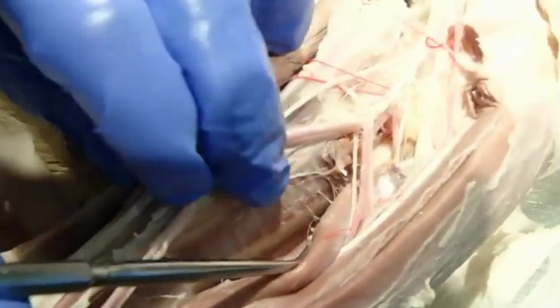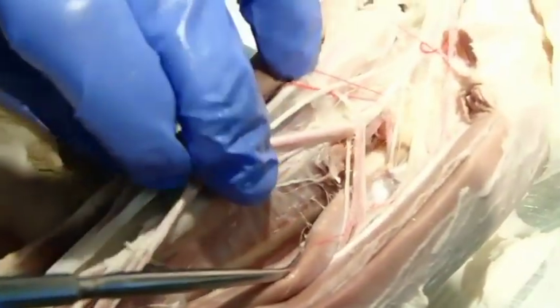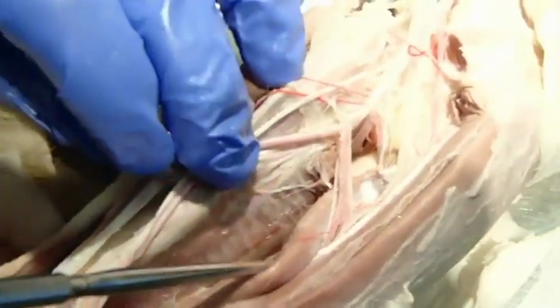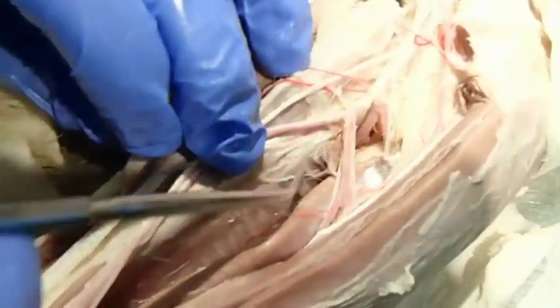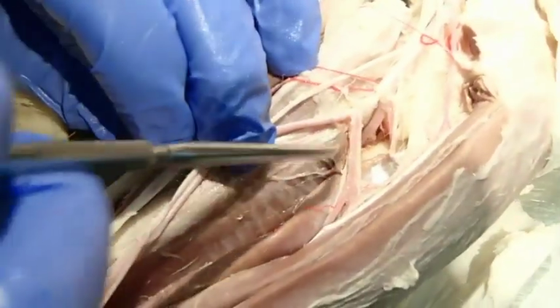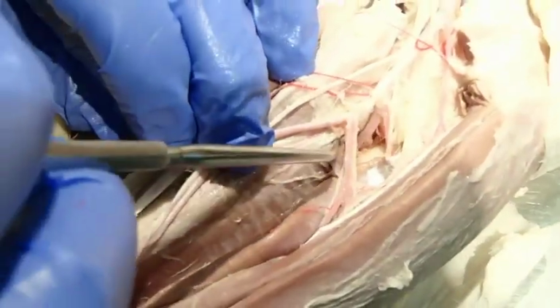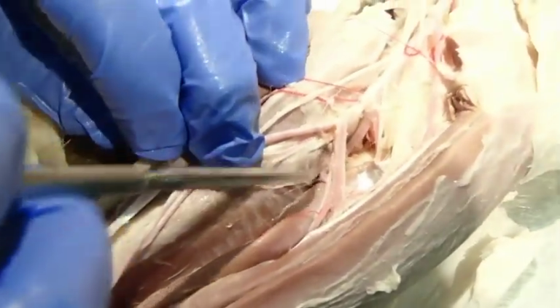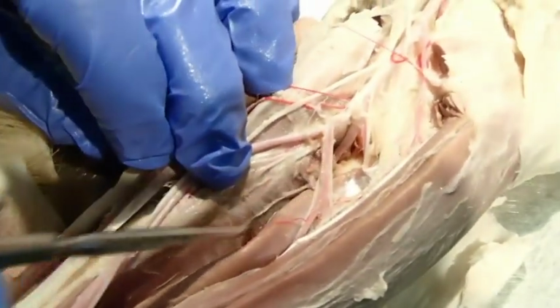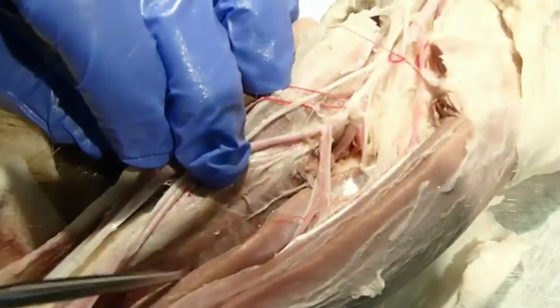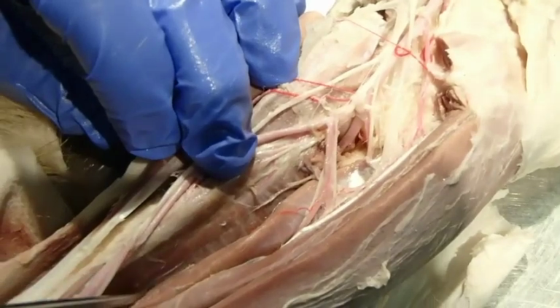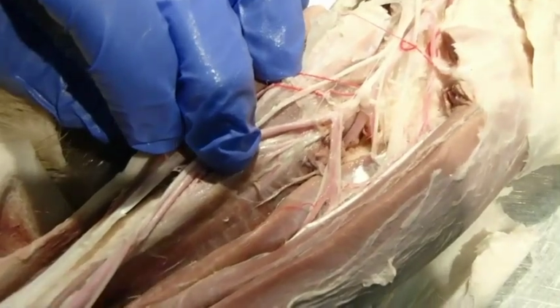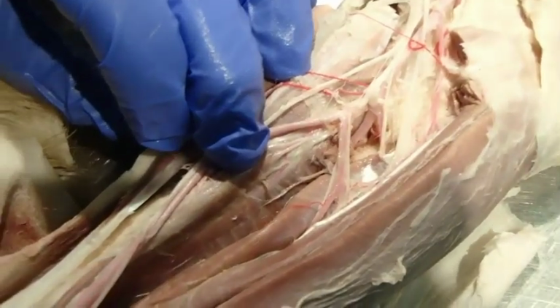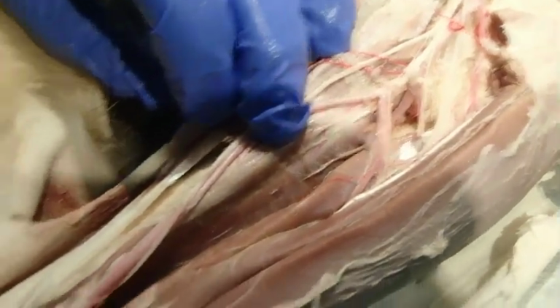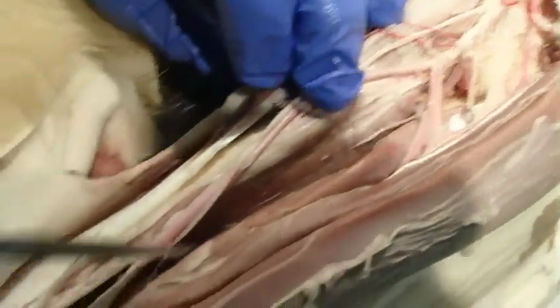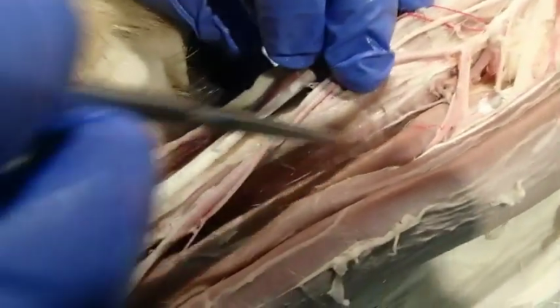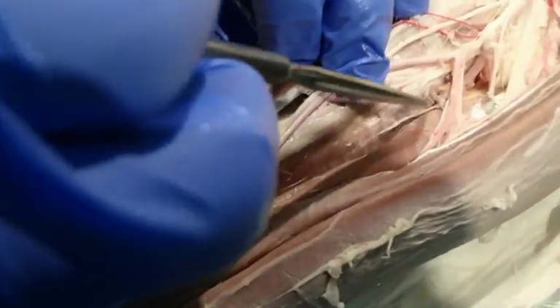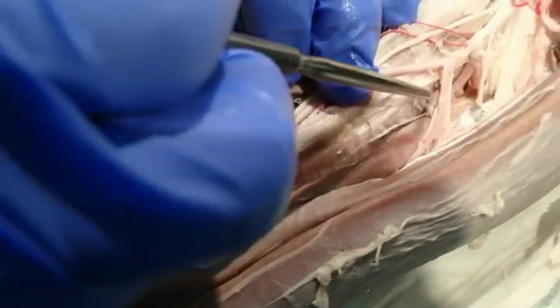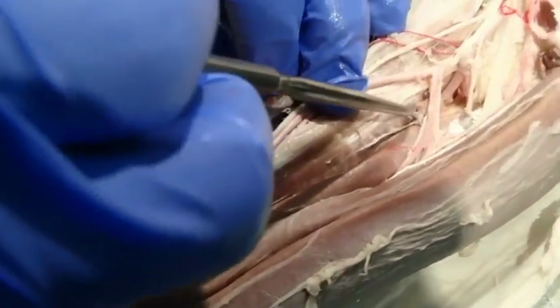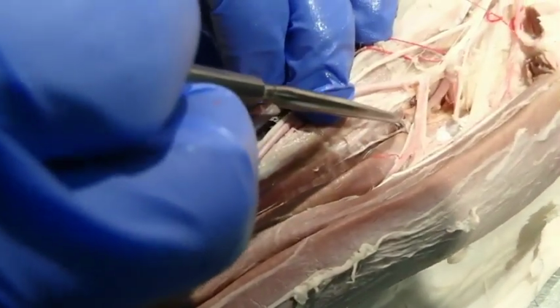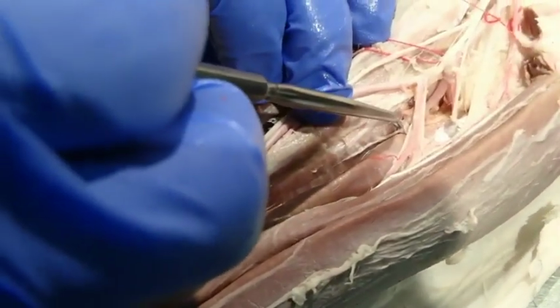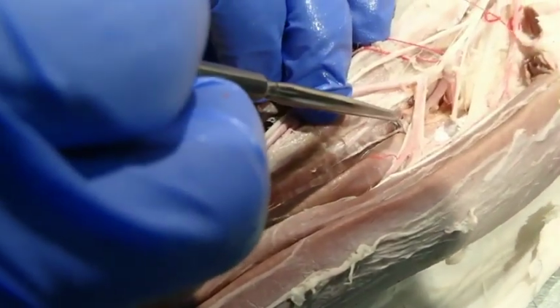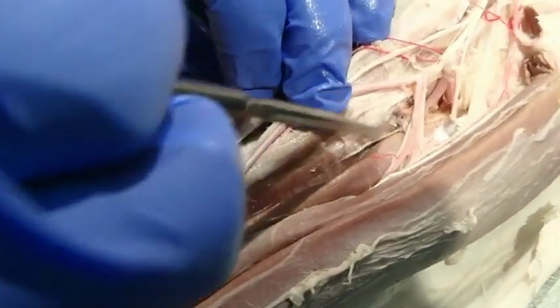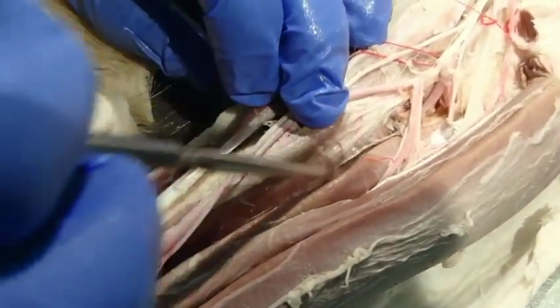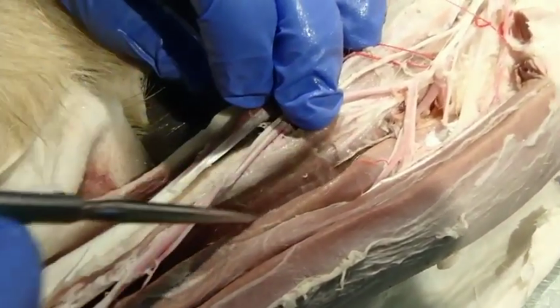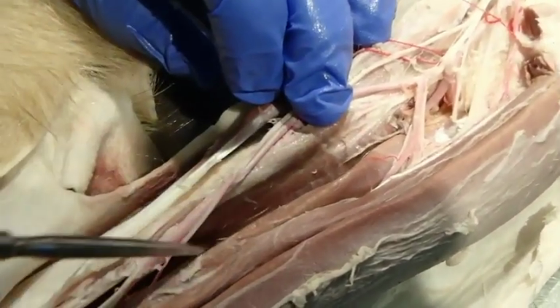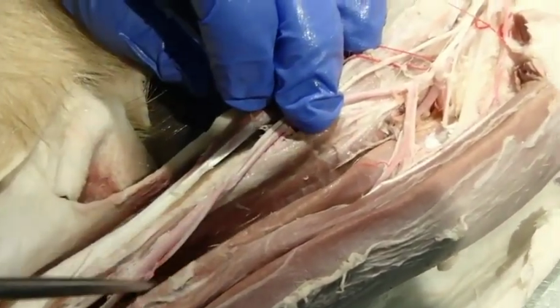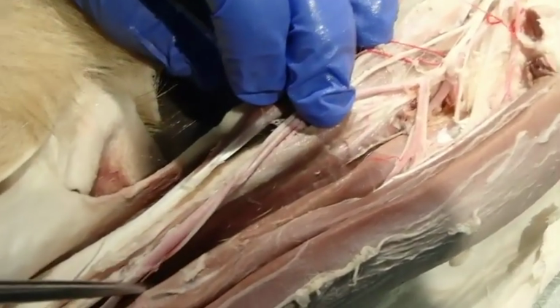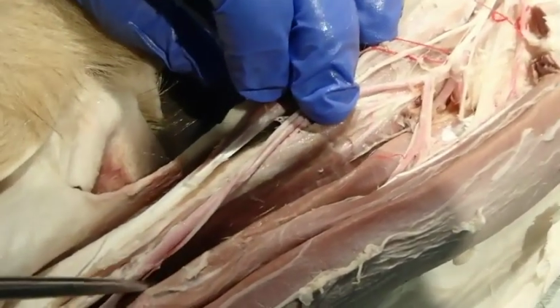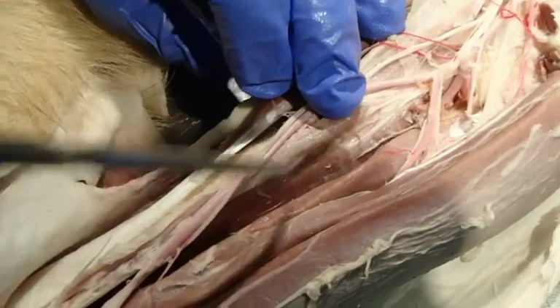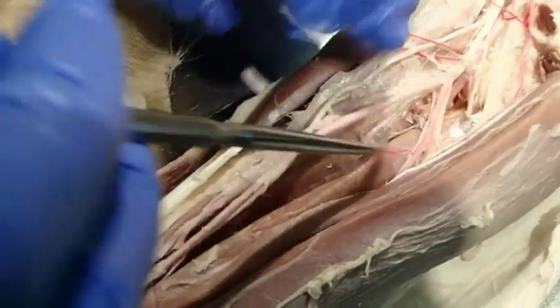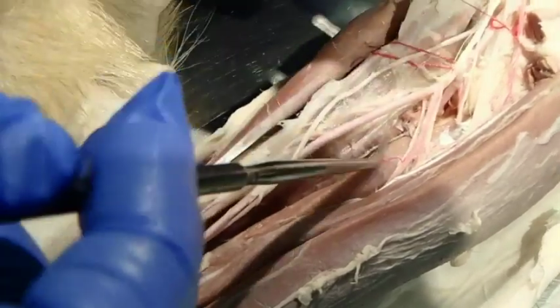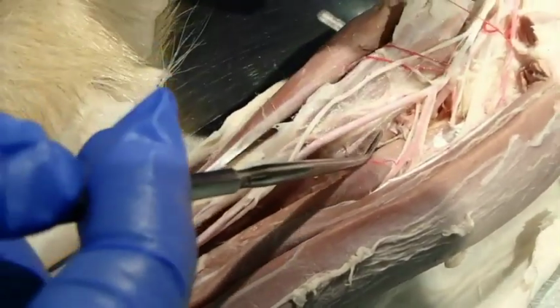You can't always transect the pronator quadratus as some specimens show, but you can follow that caudal interosseous artery down the limb that way.